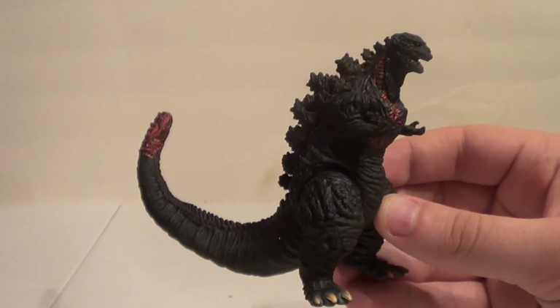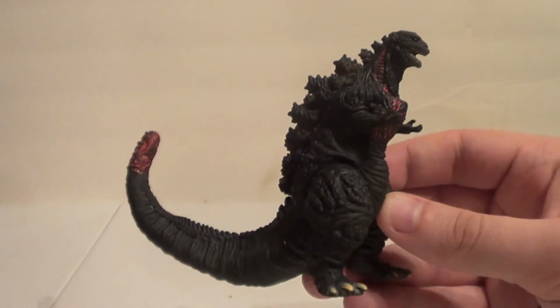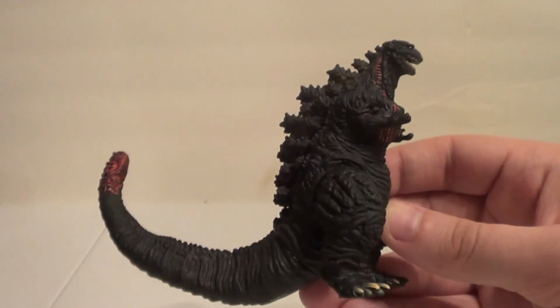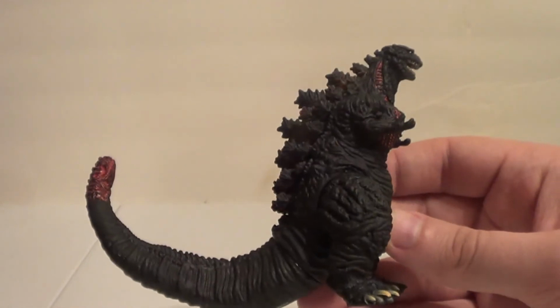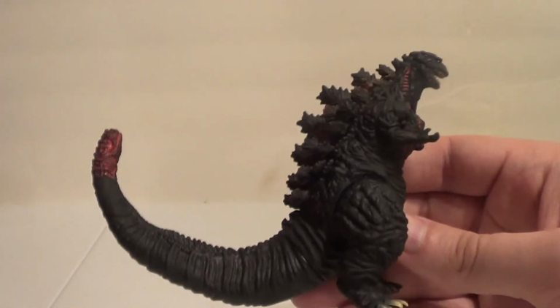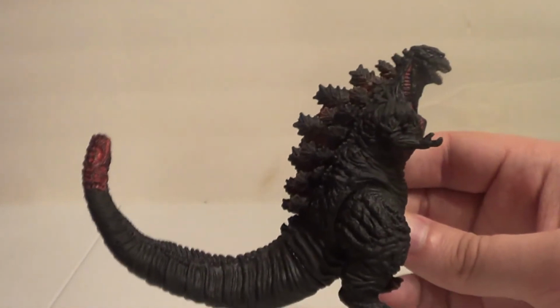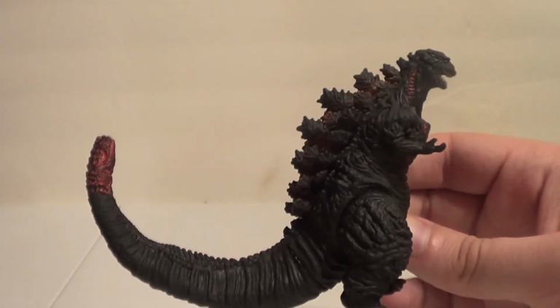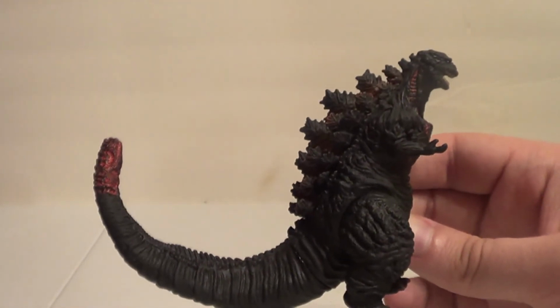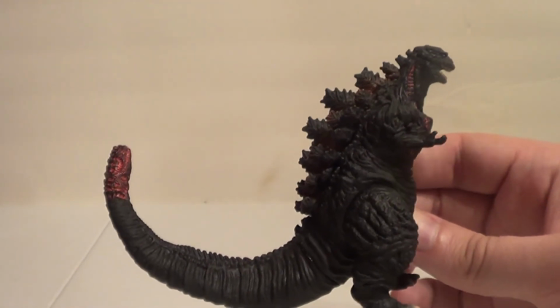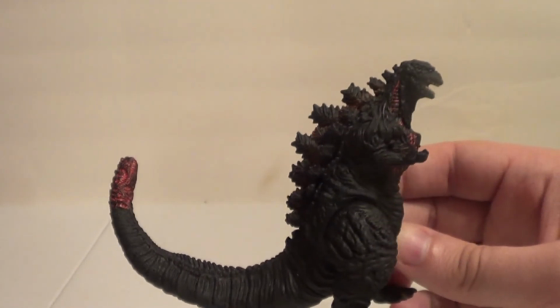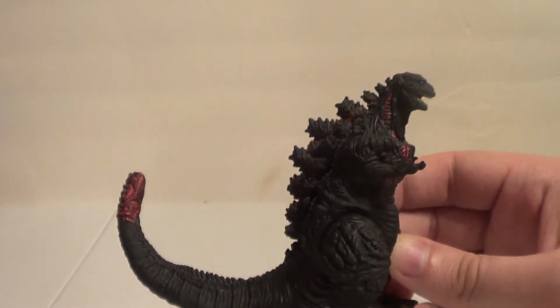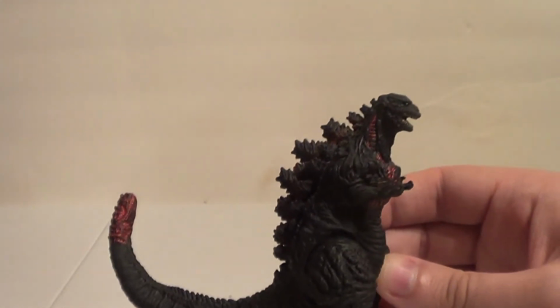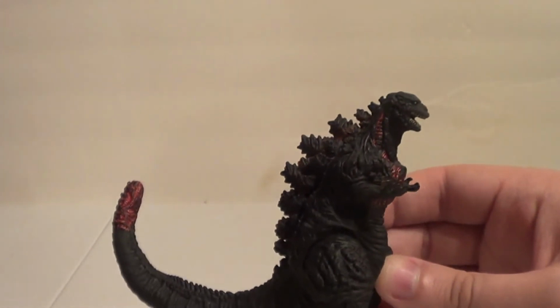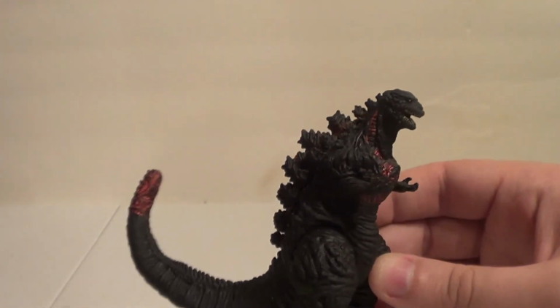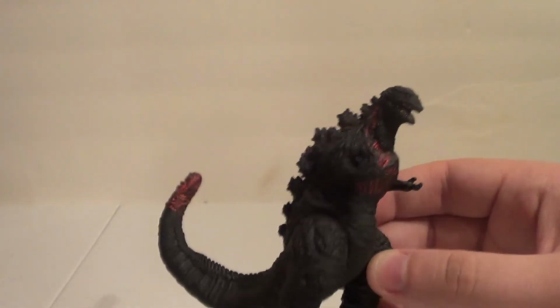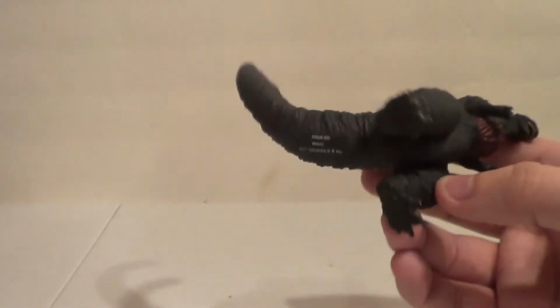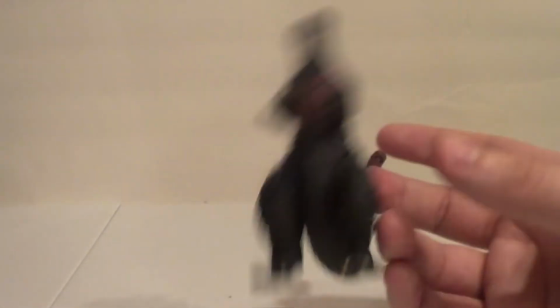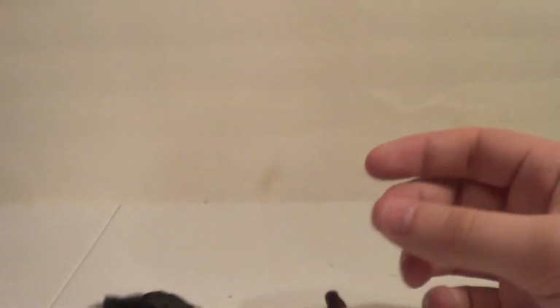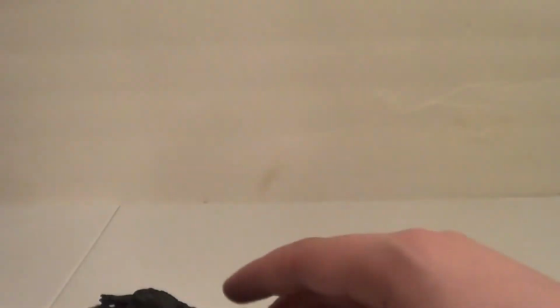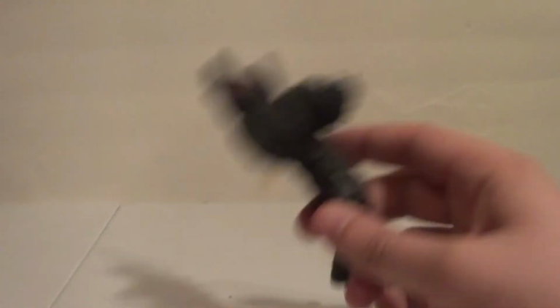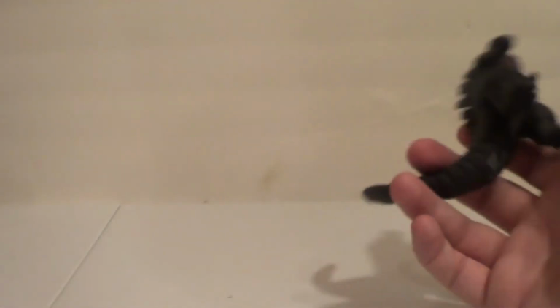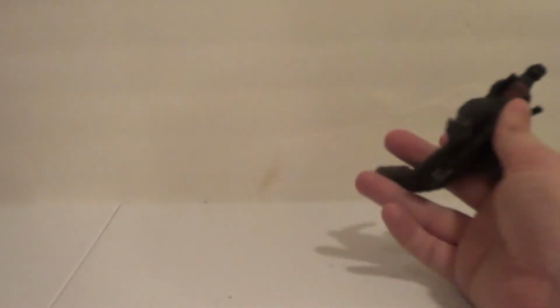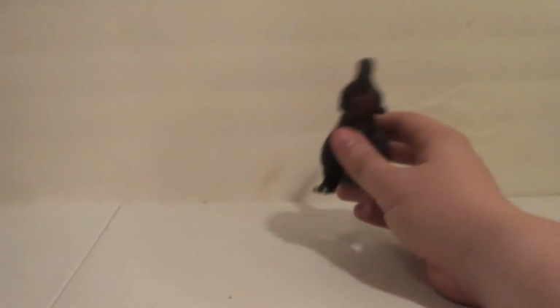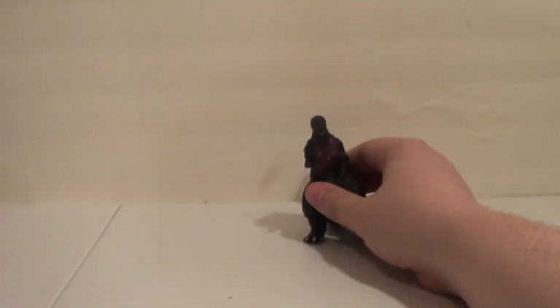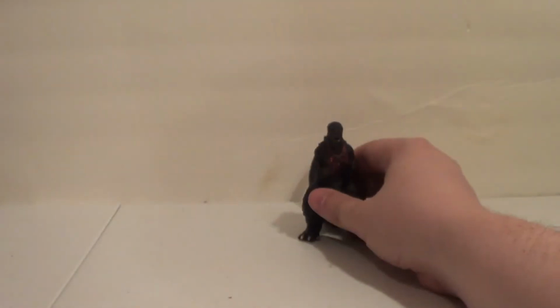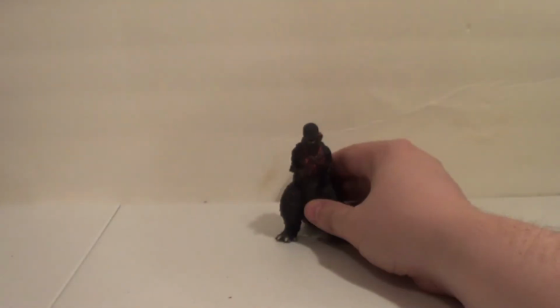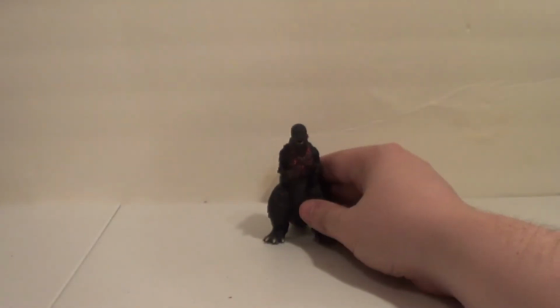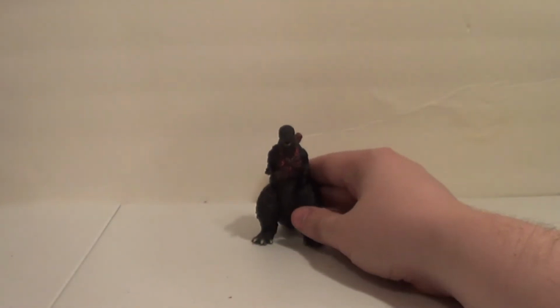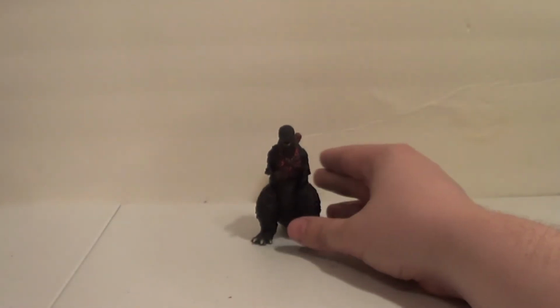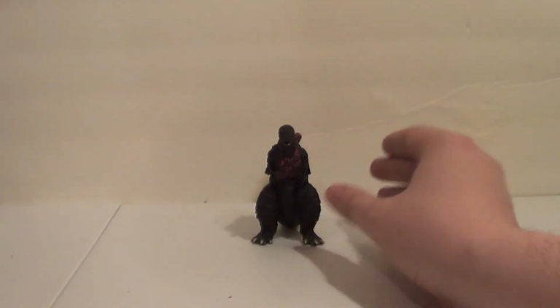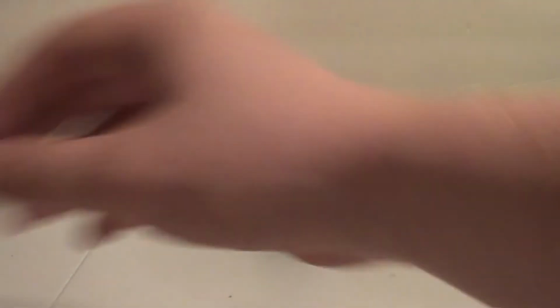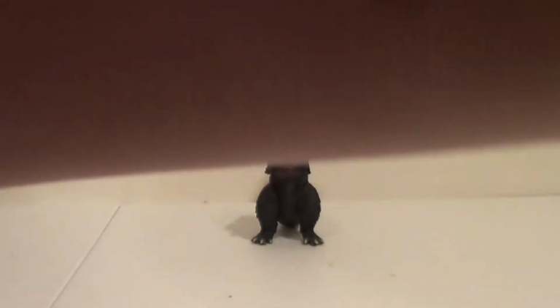This detail is almost too much for this scale — that's pretty cool. No accessories, so that's that. Now let's take a look at size comparisons.